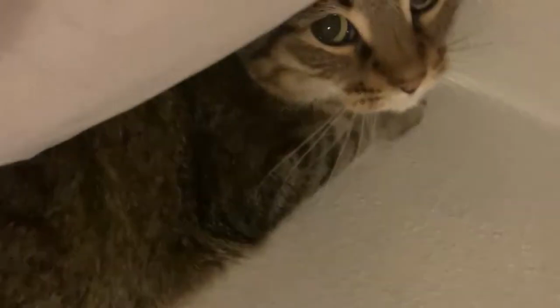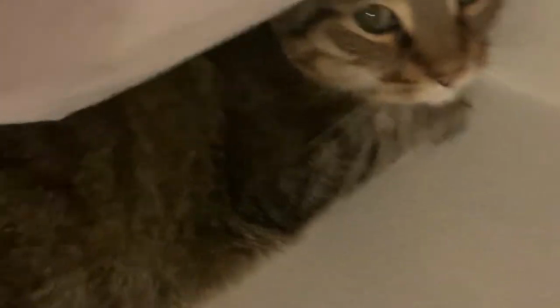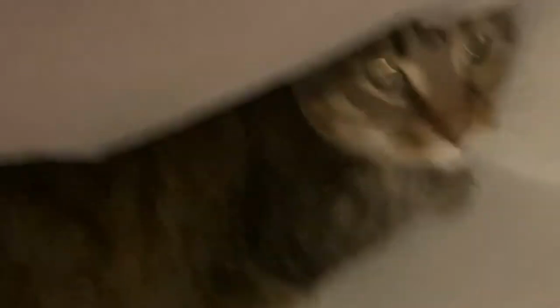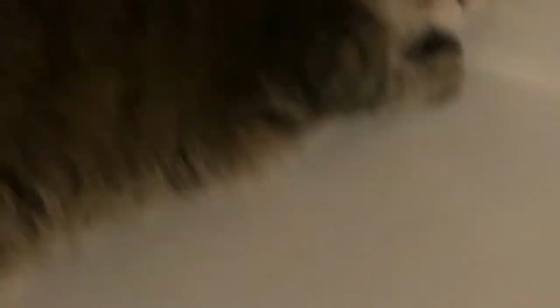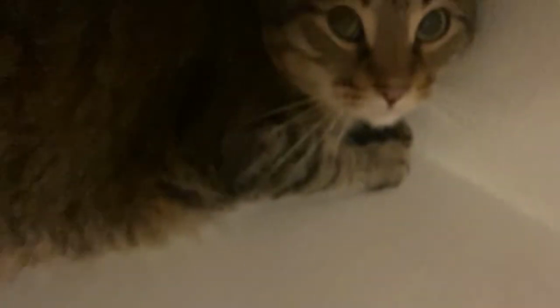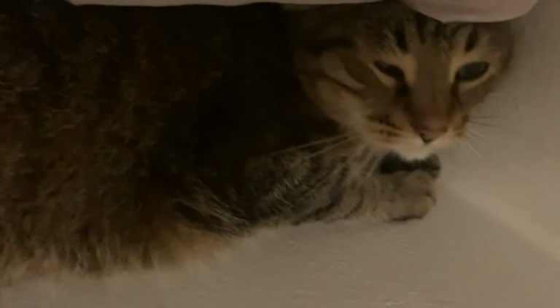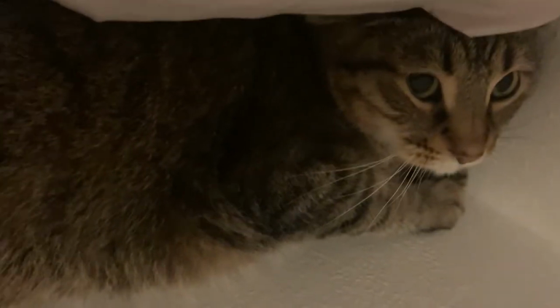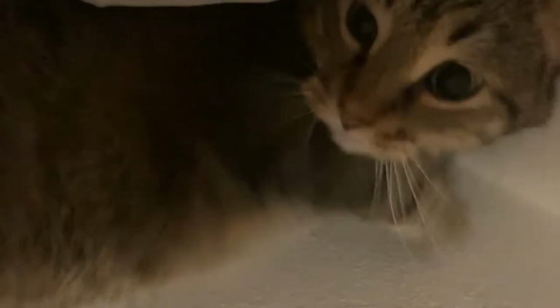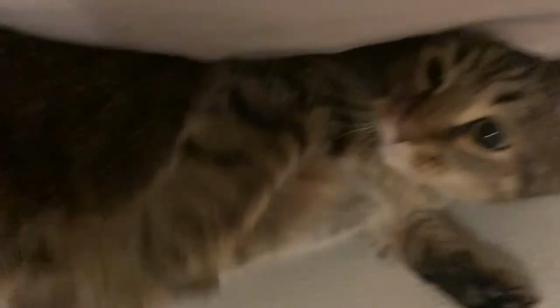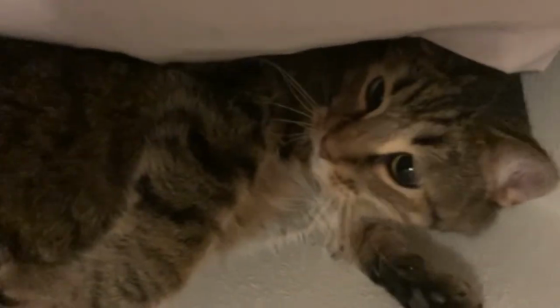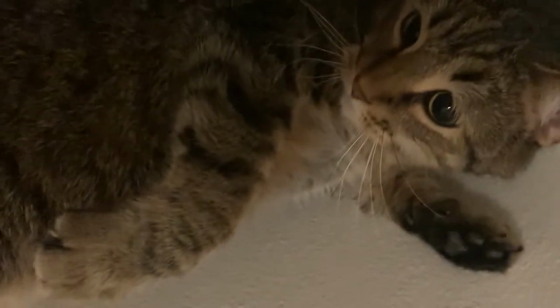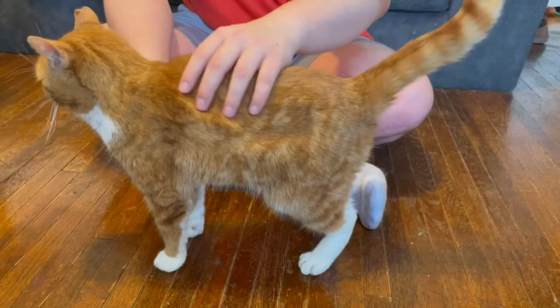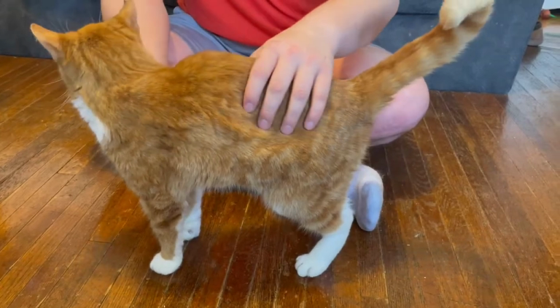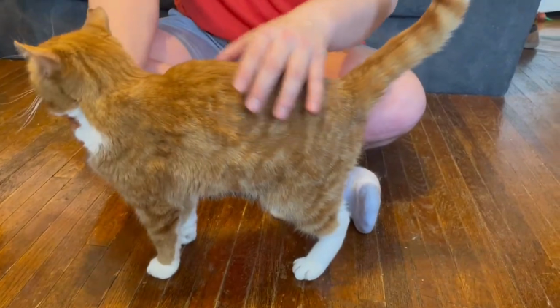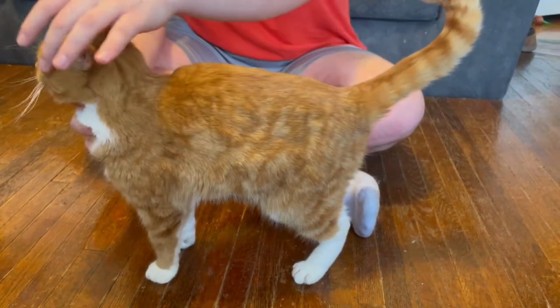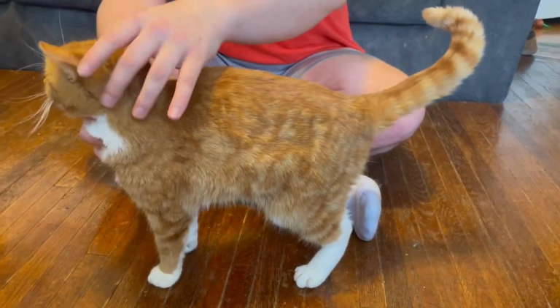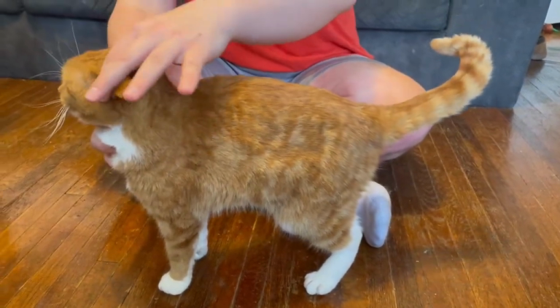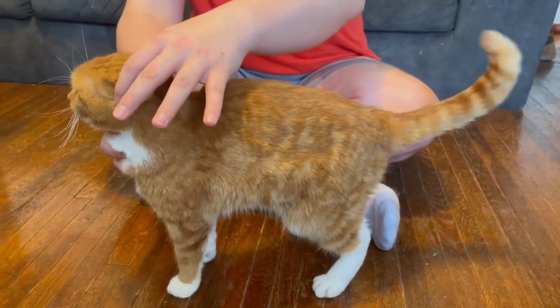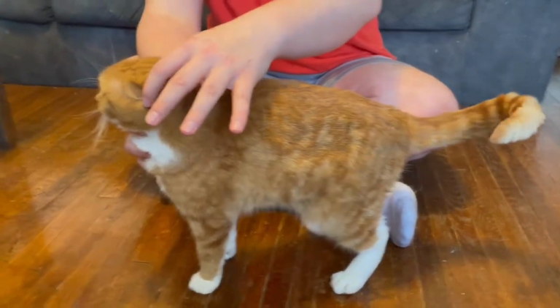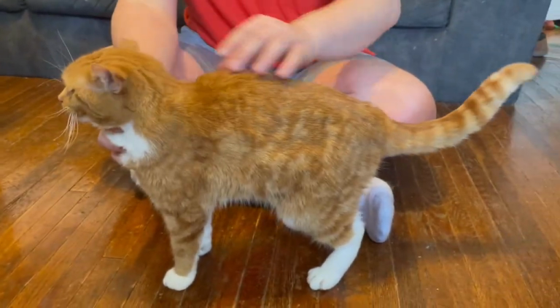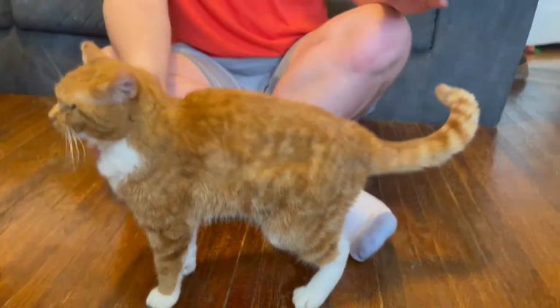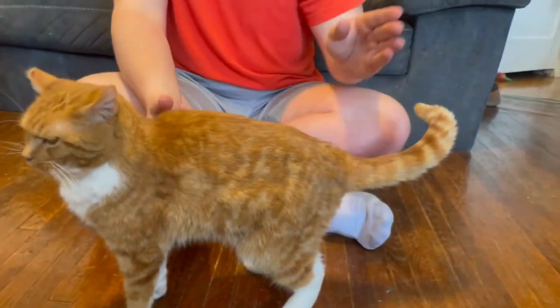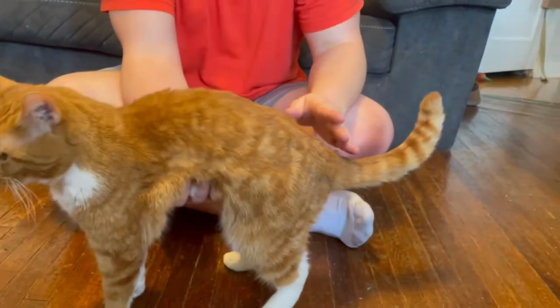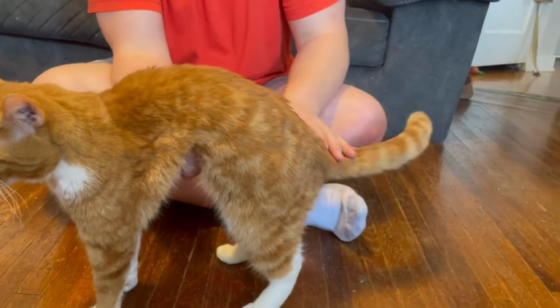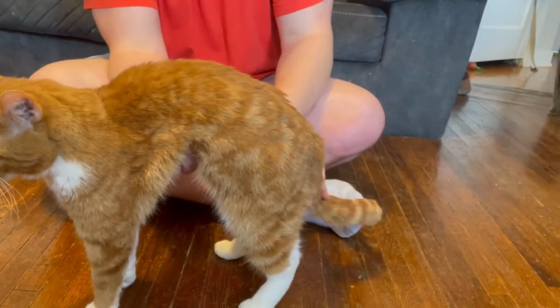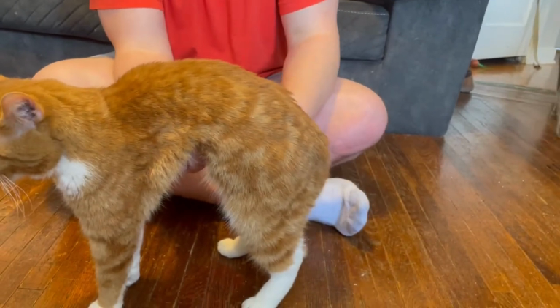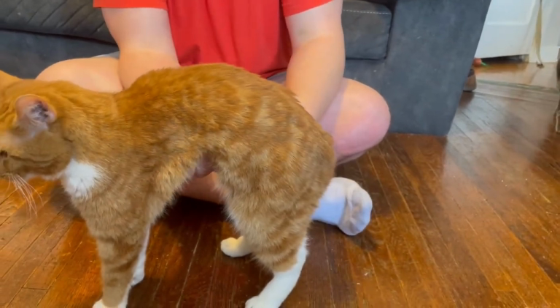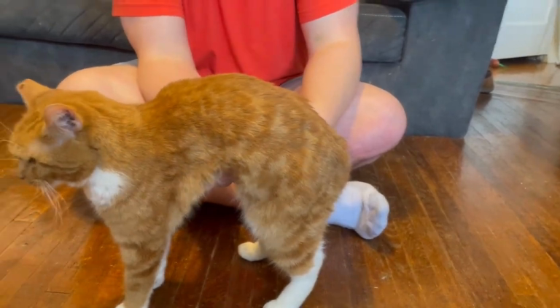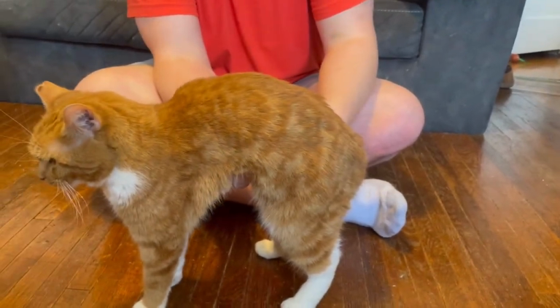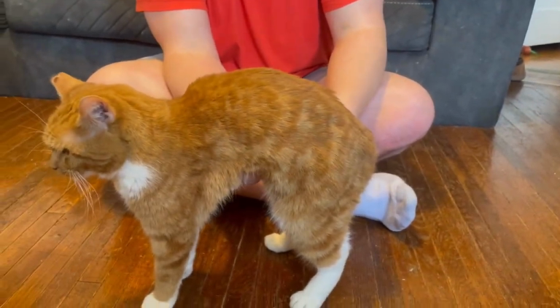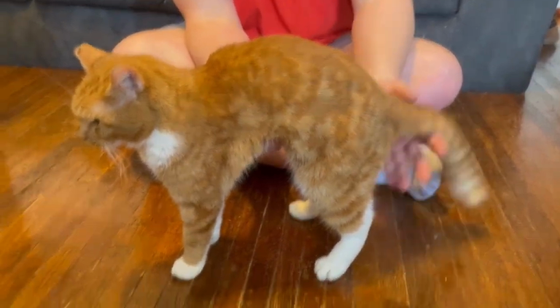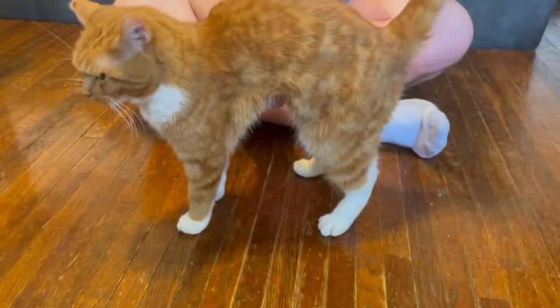When handling a cat, an obvious sign to stop is hissing or growling. Other signs include ears back and hair standing up. You should also pay attention to its tail — drooping between its legs means it's scared, and if it's thumping,